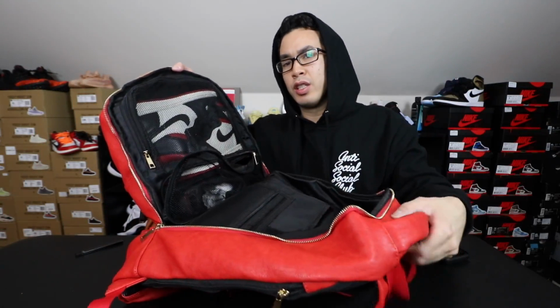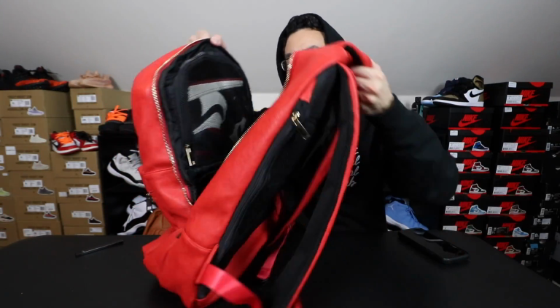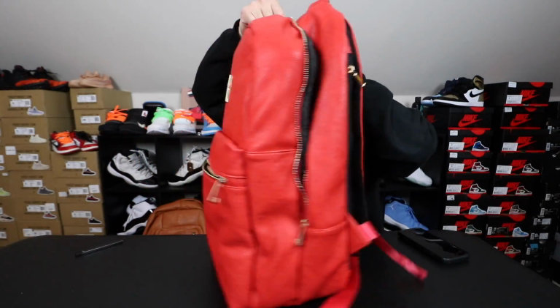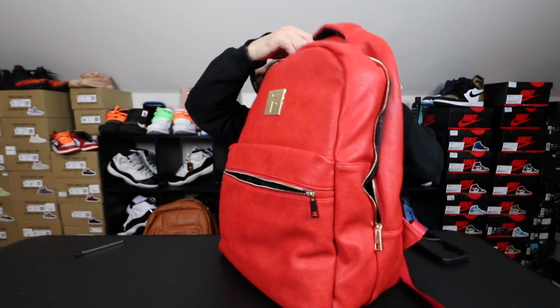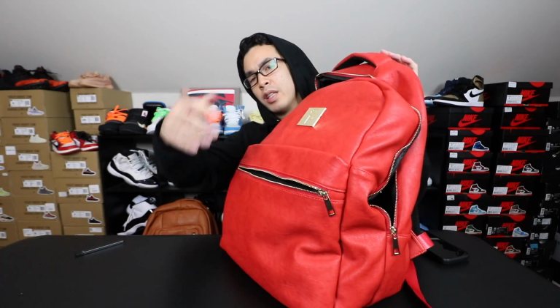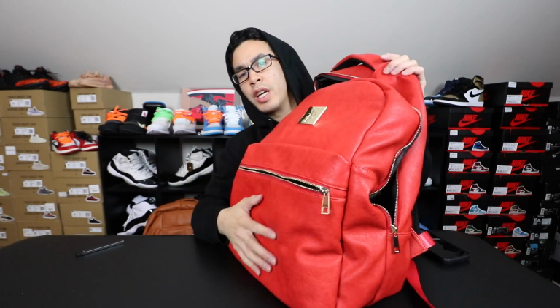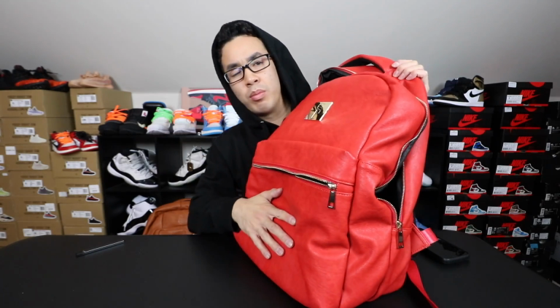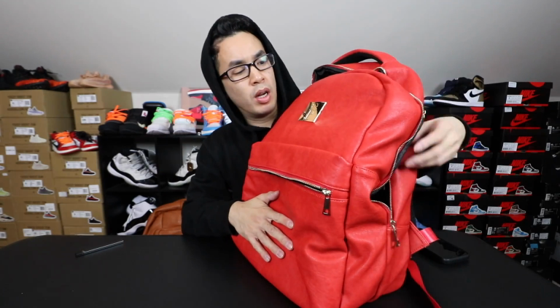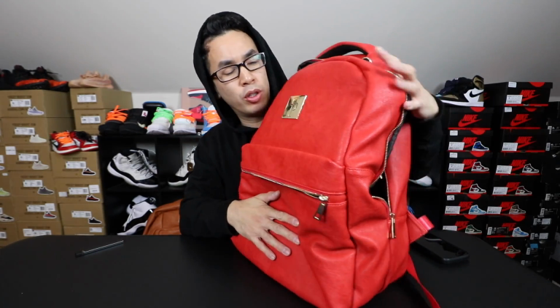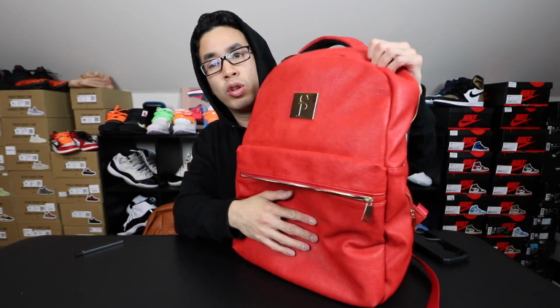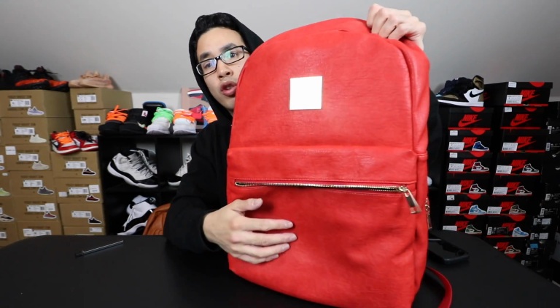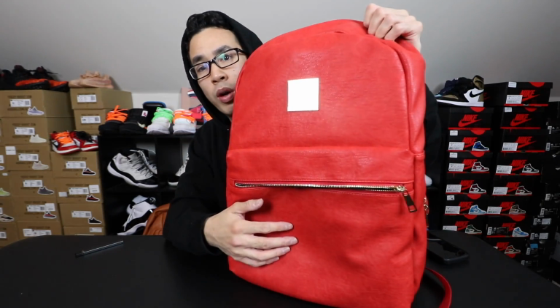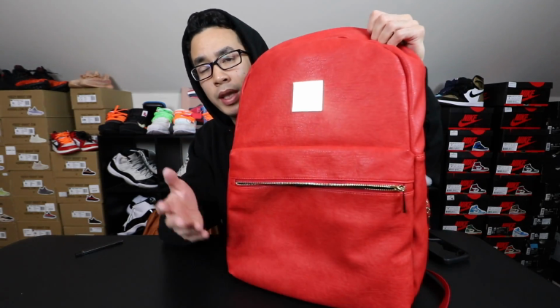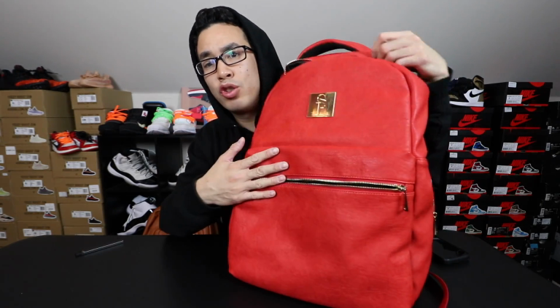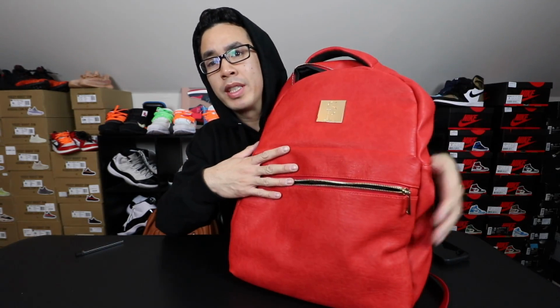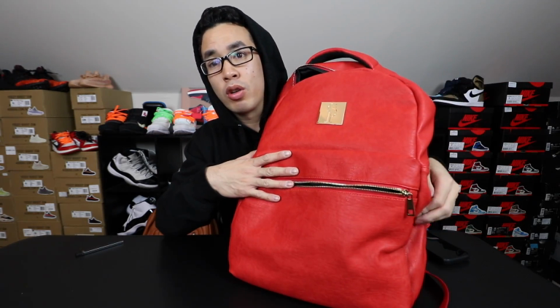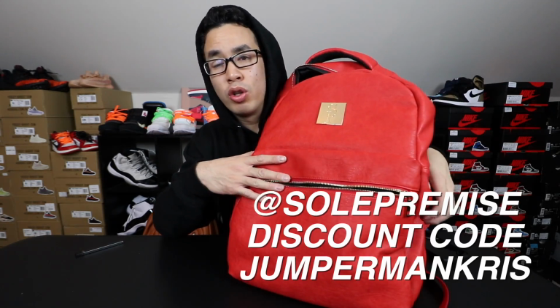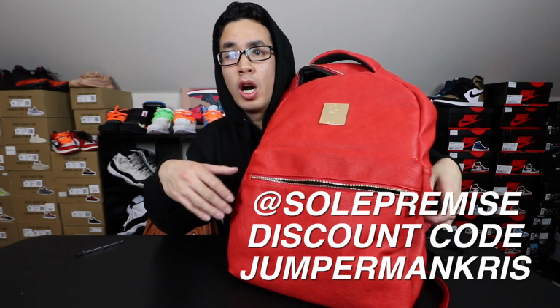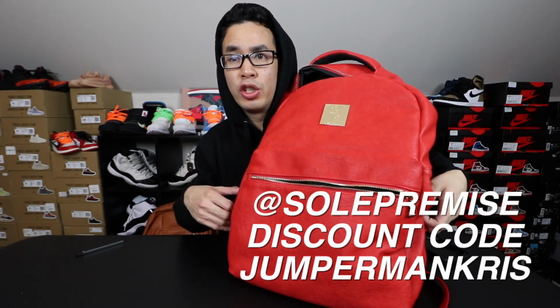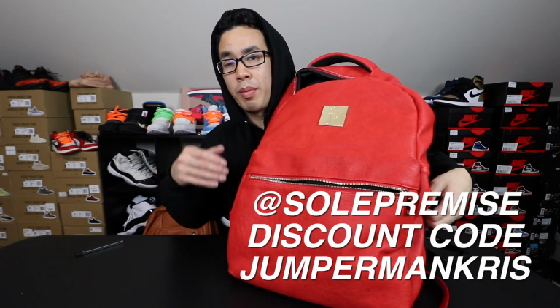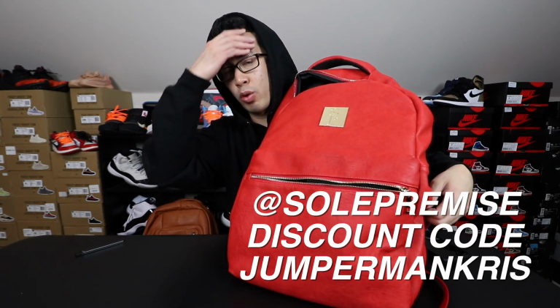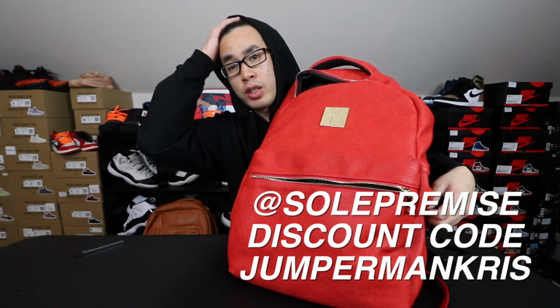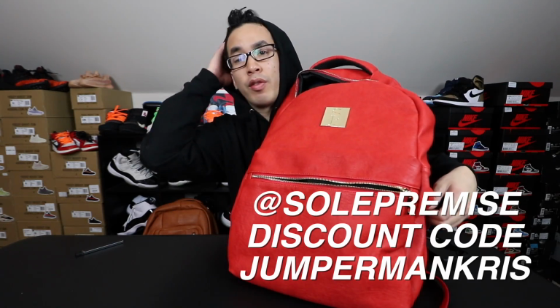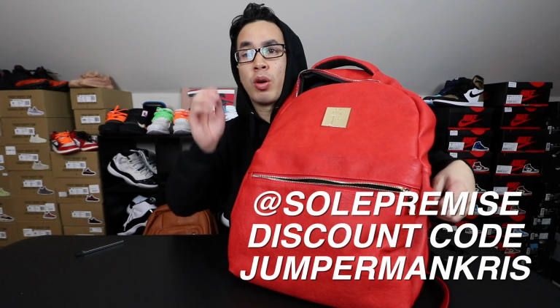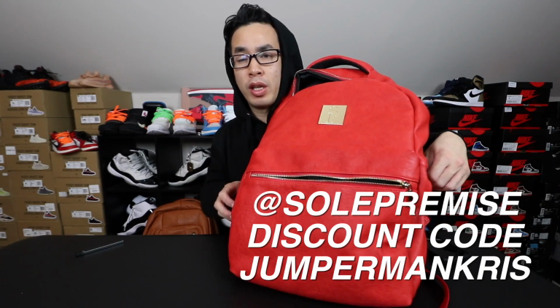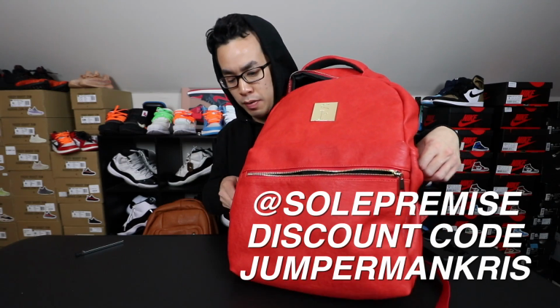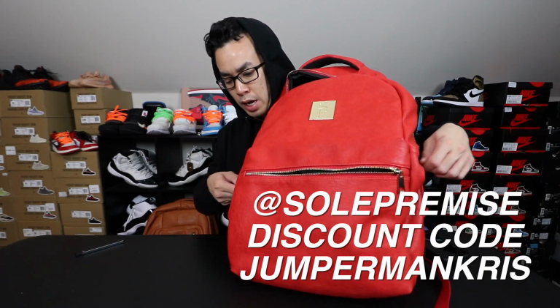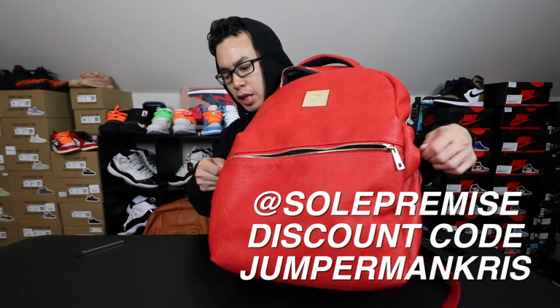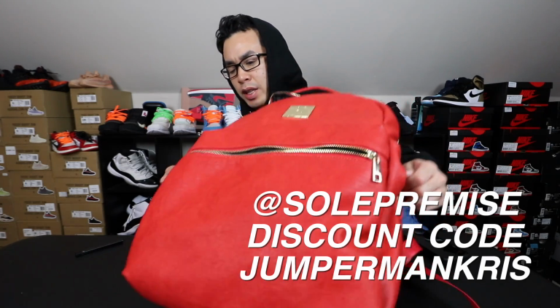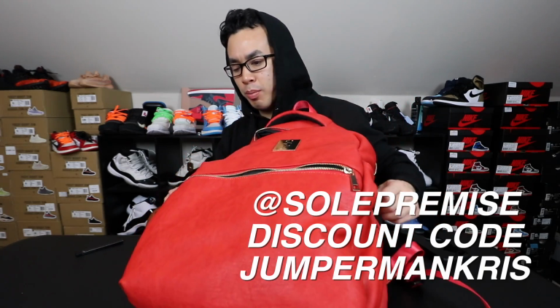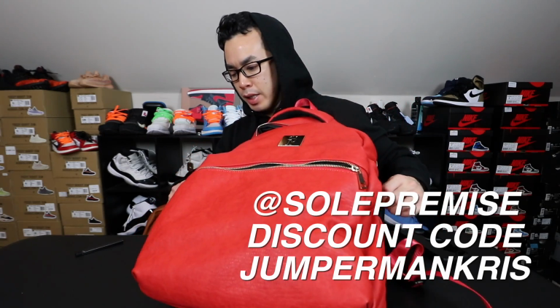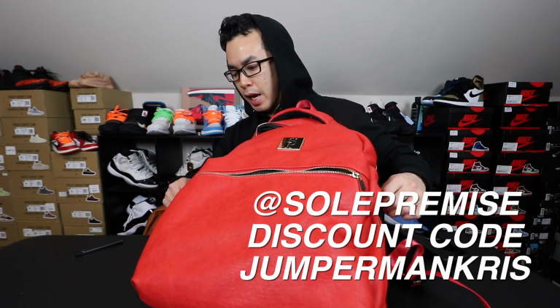This is the small bag. Check out my dude SoulPremise, guys. Use my discount code JumperManChris — saves you 30% off.